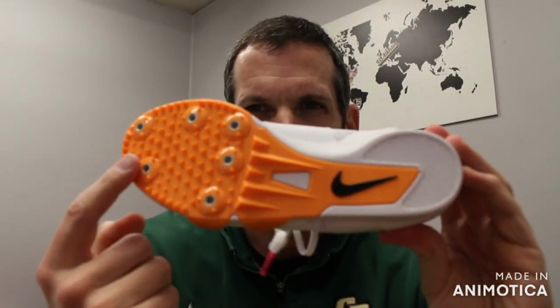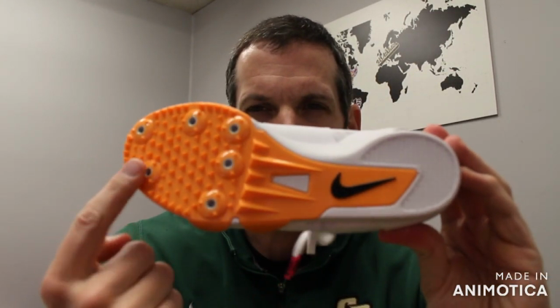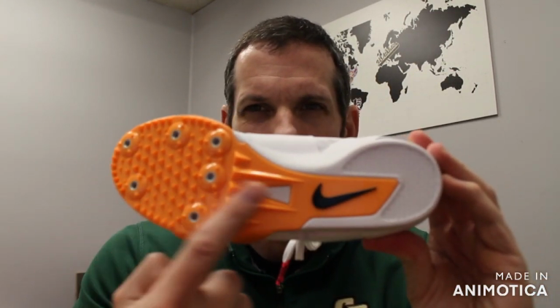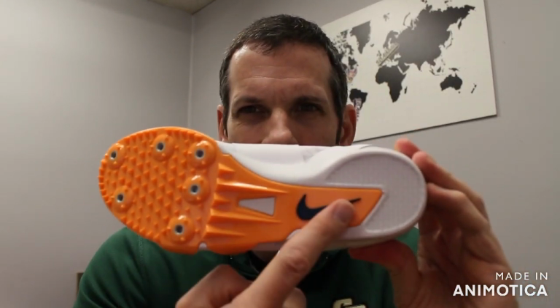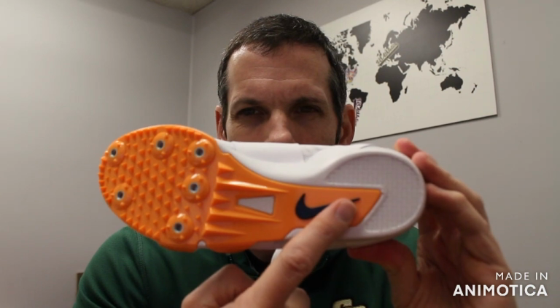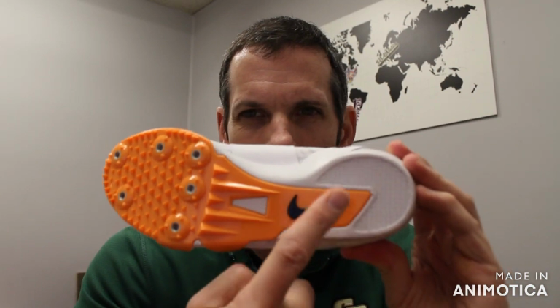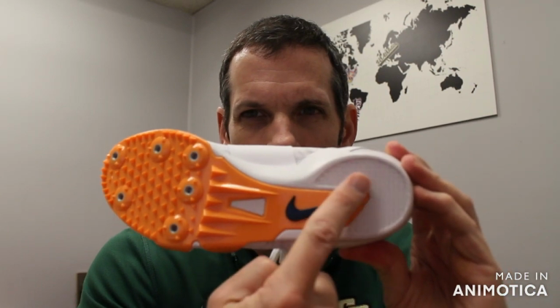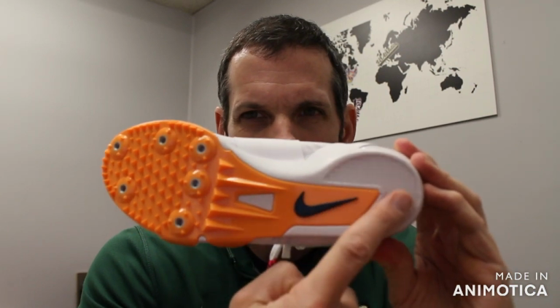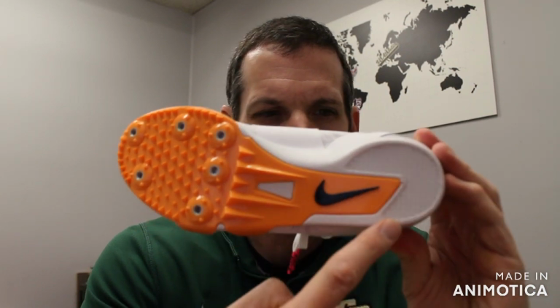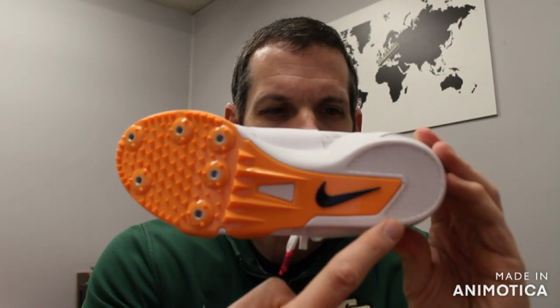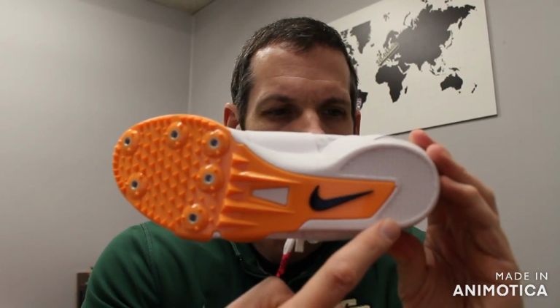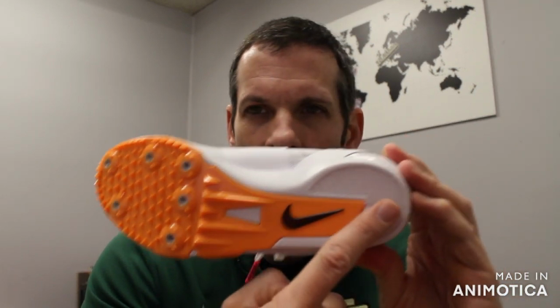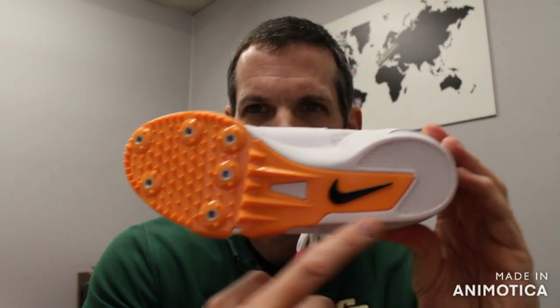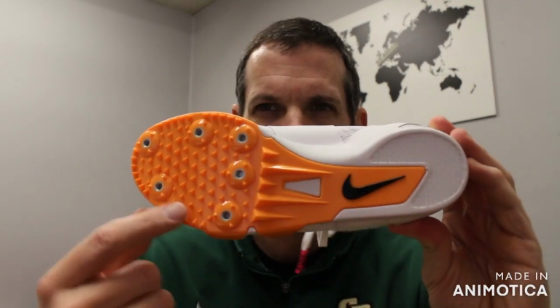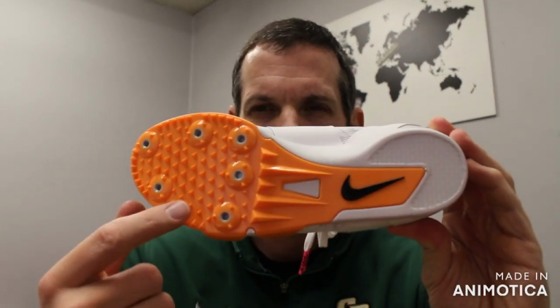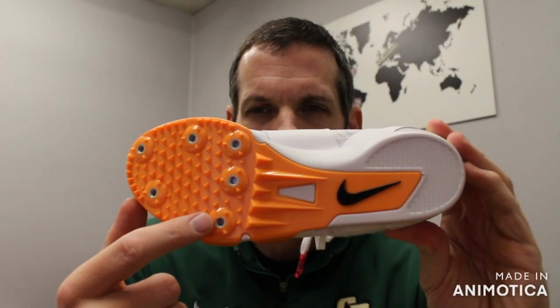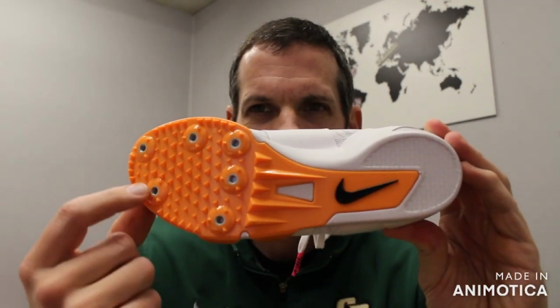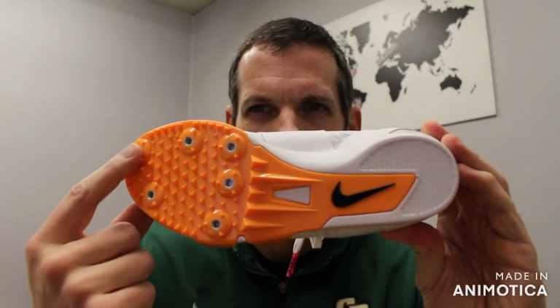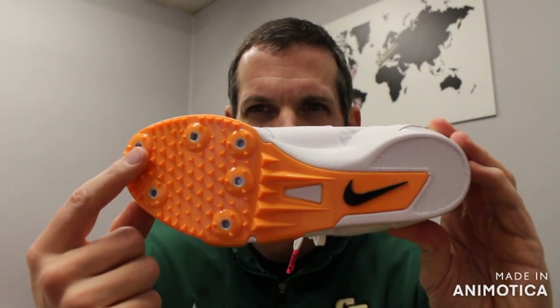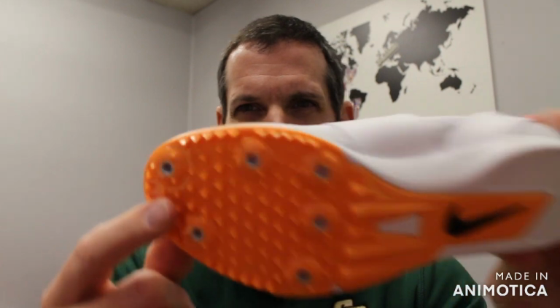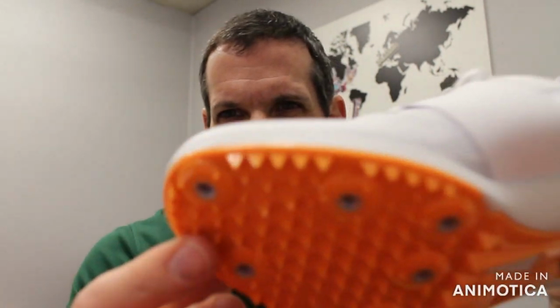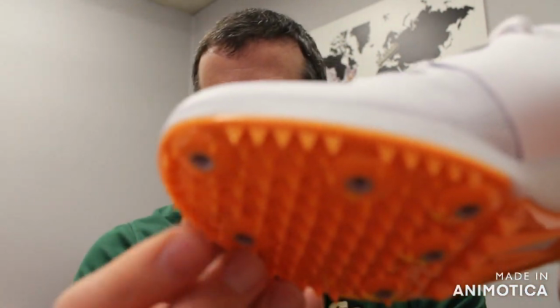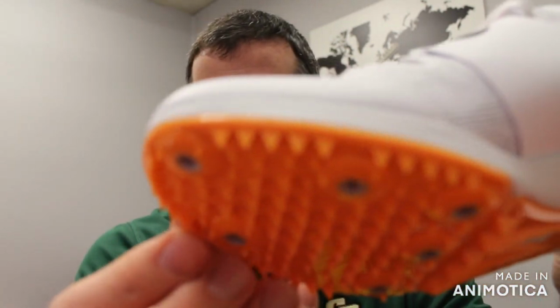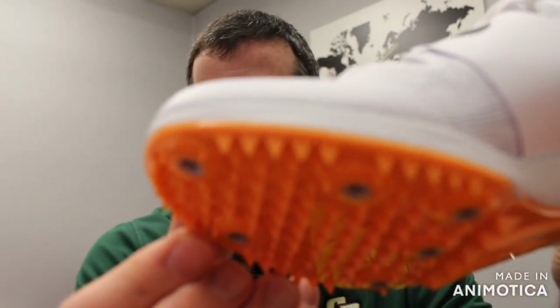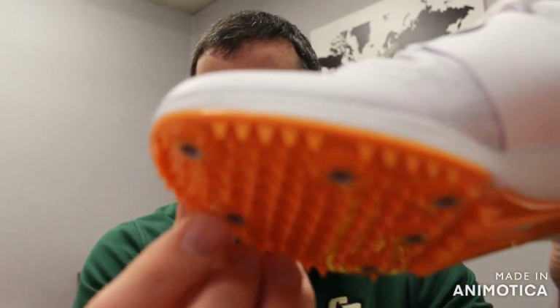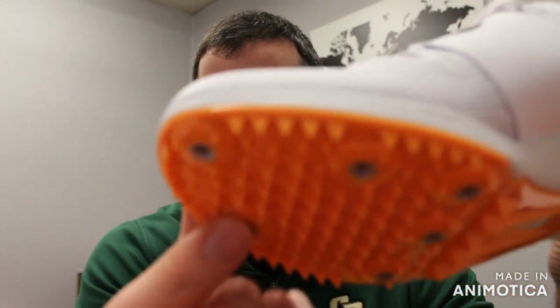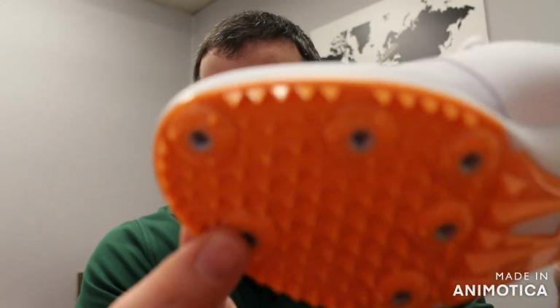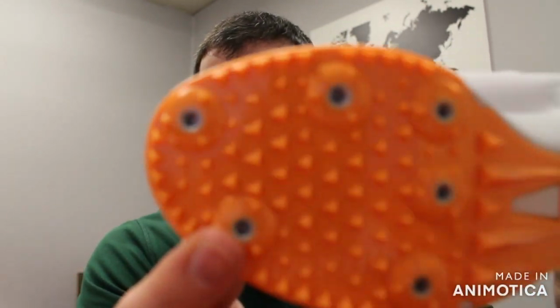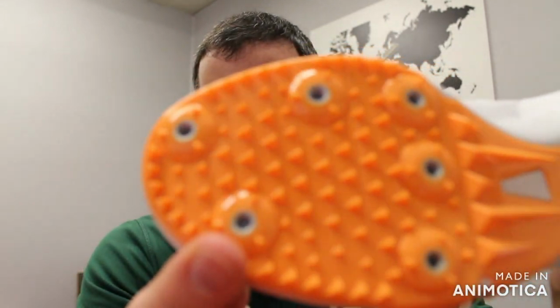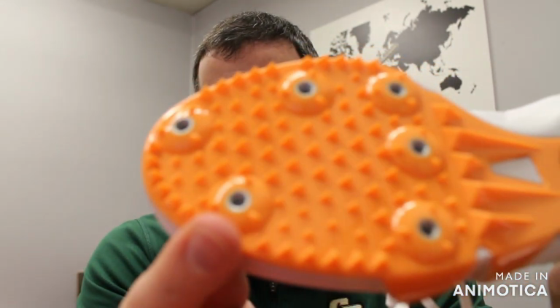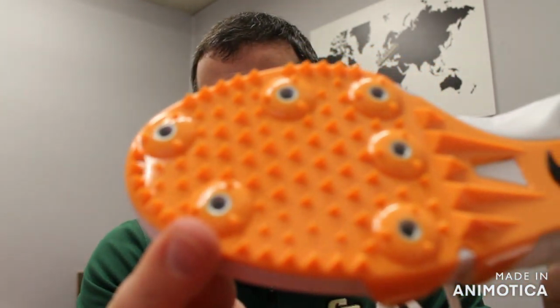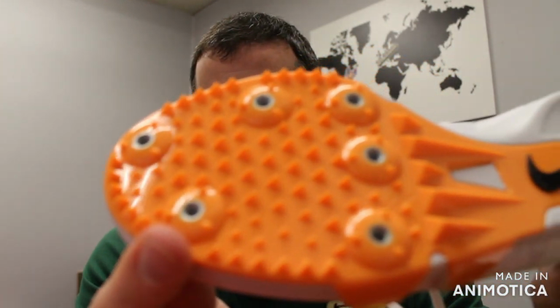Full length plate with sharkskin back for the traction in your heel. You have a six spike plate and you have added ridges for increased traction.